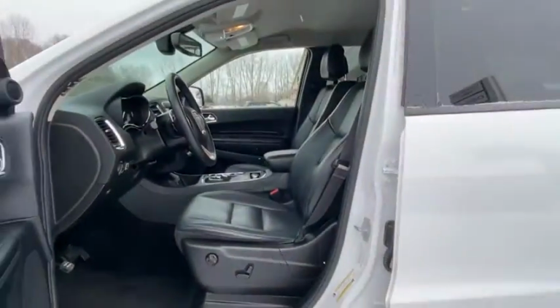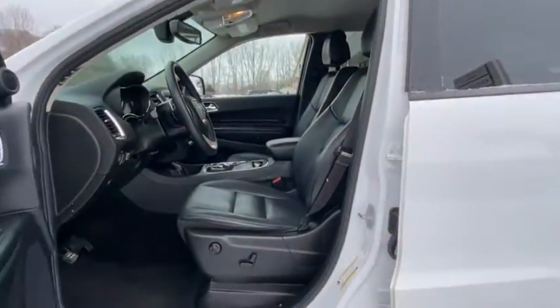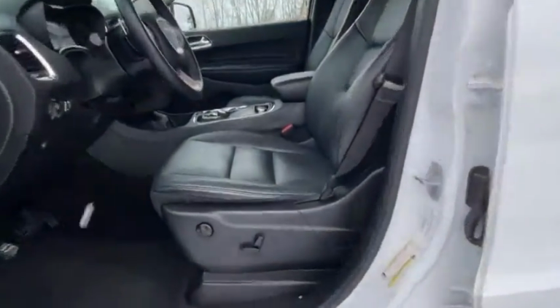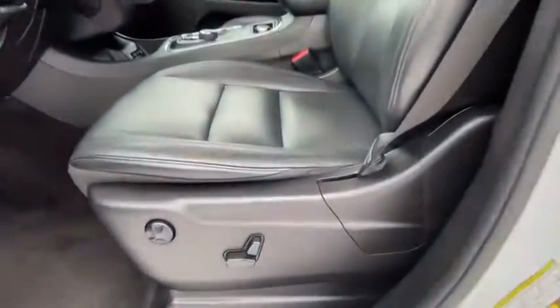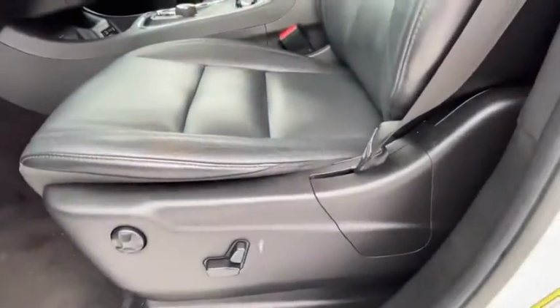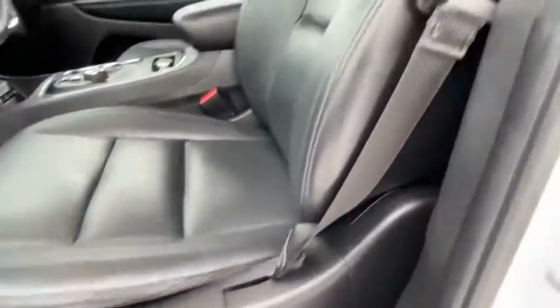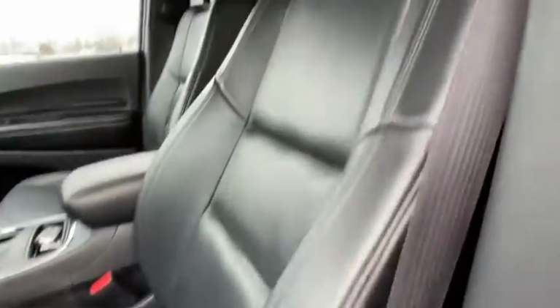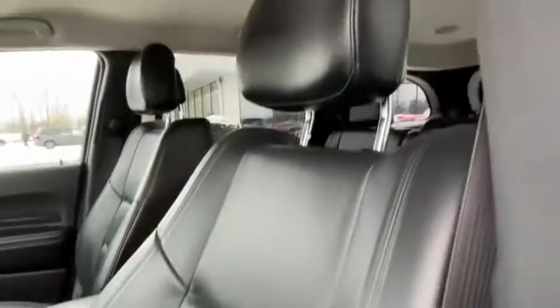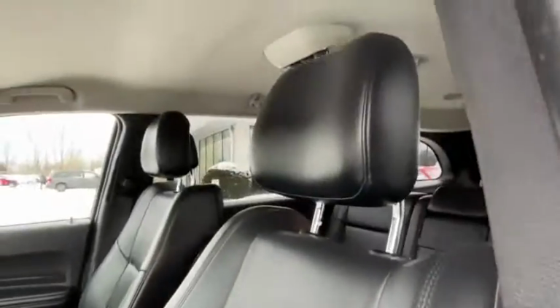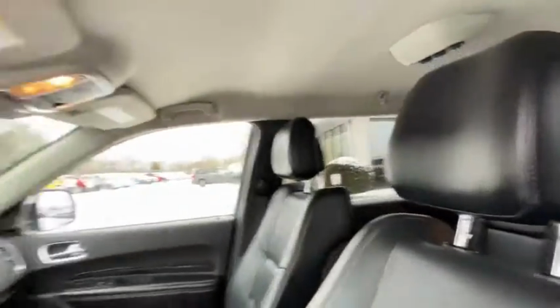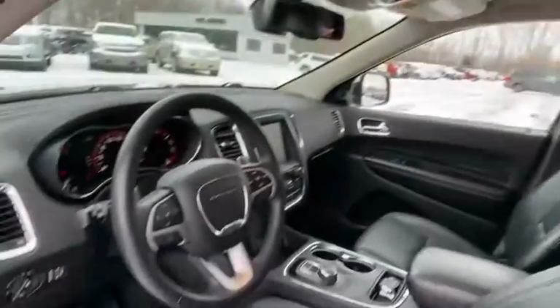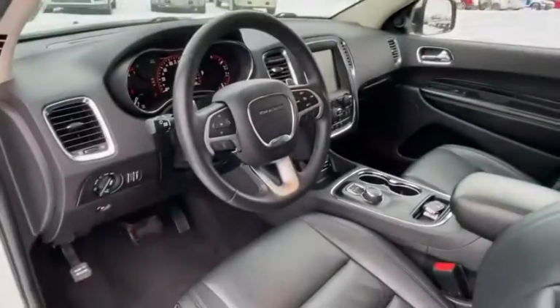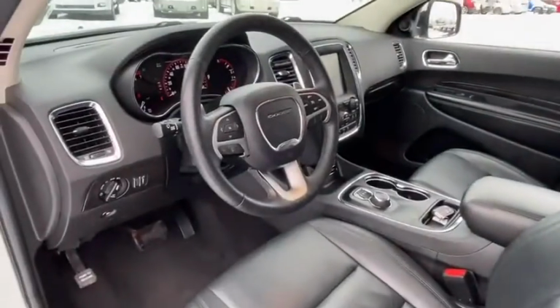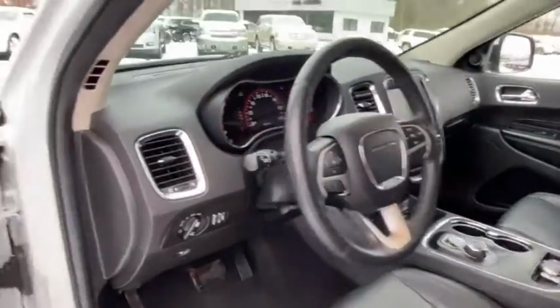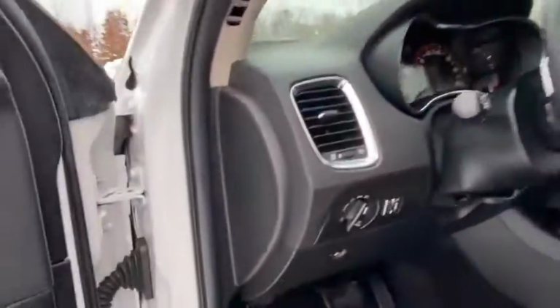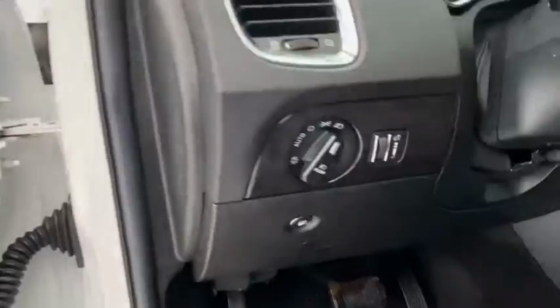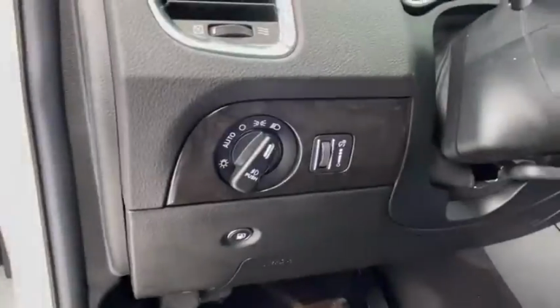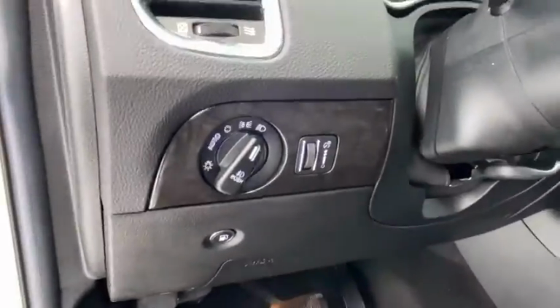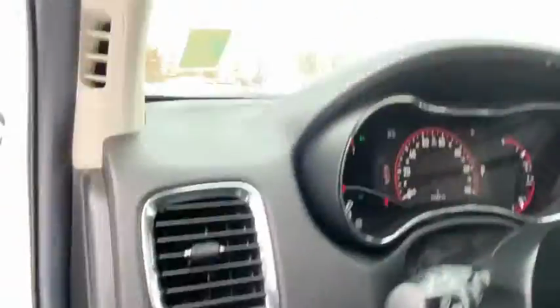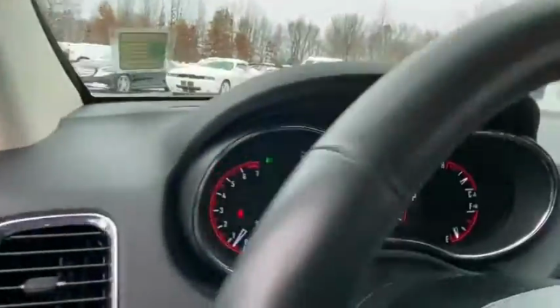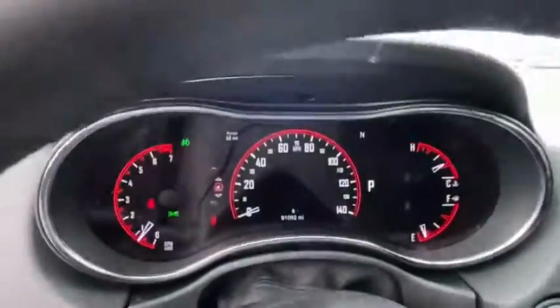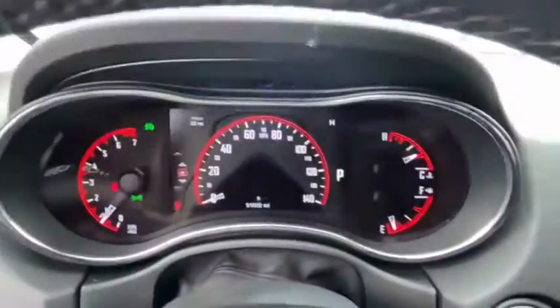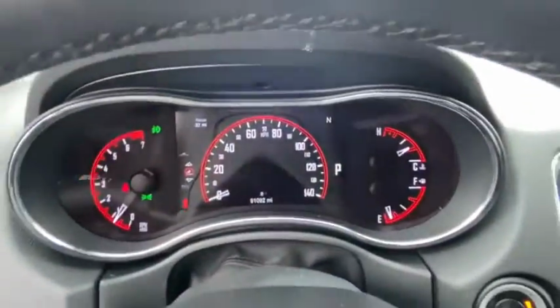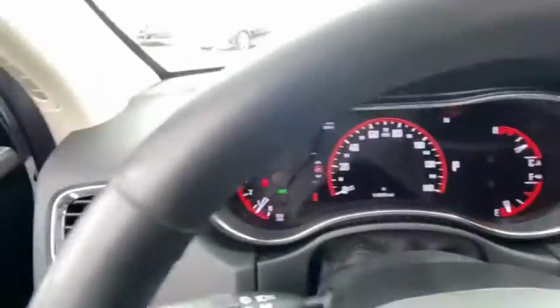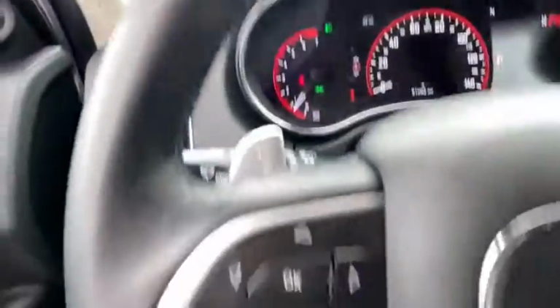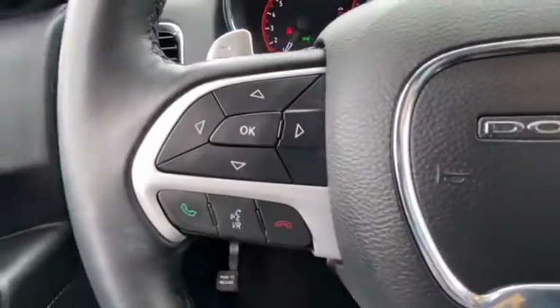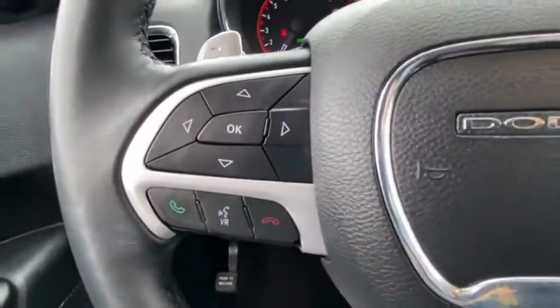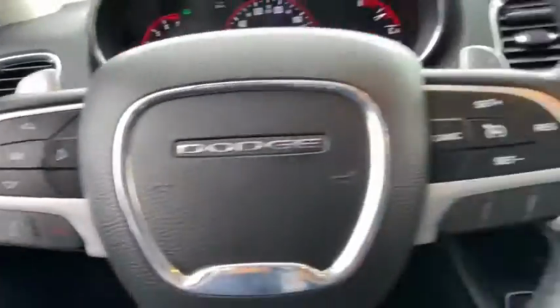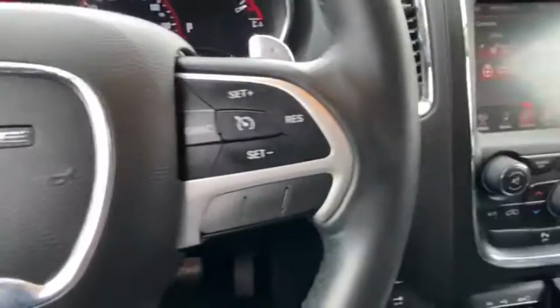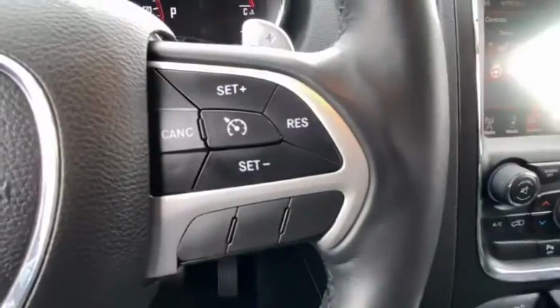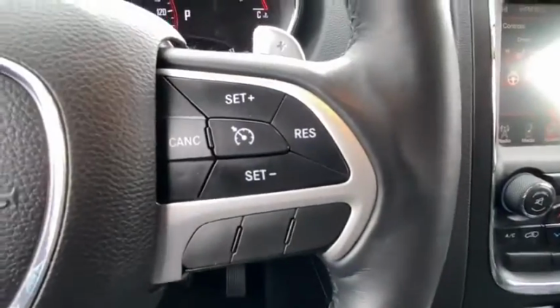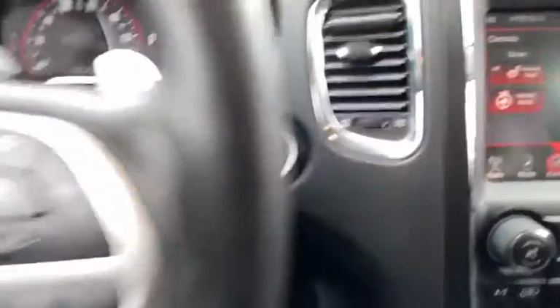Traction control, power passenger seat, dual airbags, alloy wheels, power steering, four-wheel disc brakes, center armrest, universal garage door opener, electronic stability control, compass, fog lights.